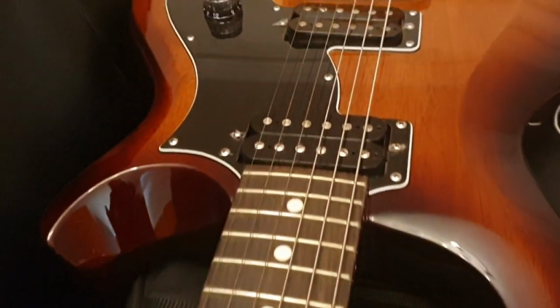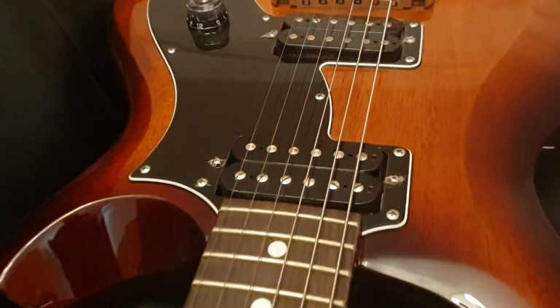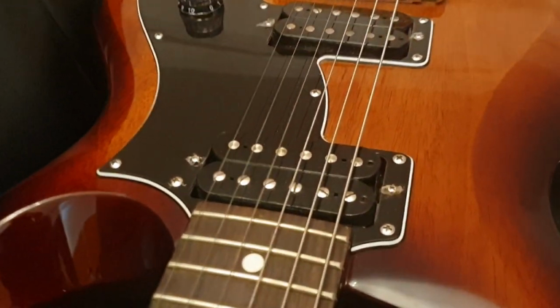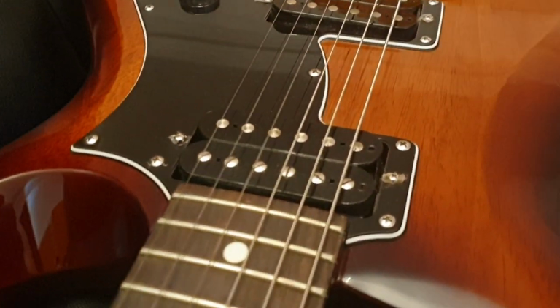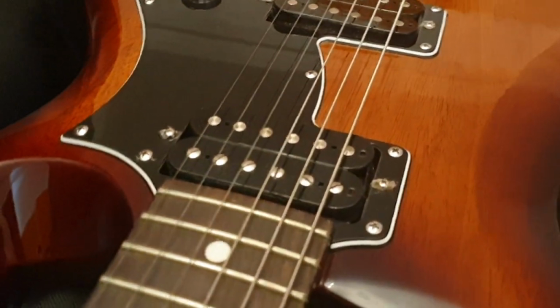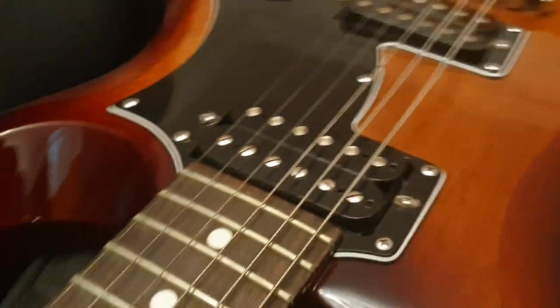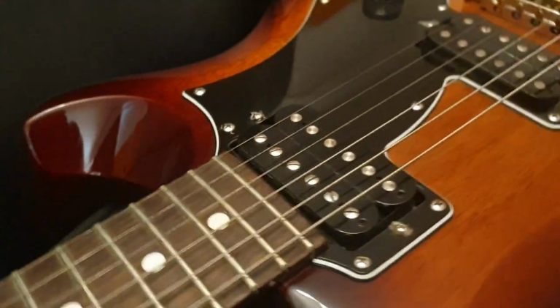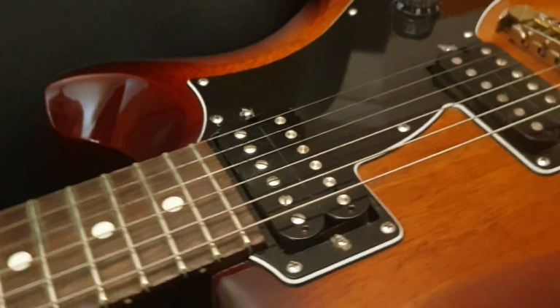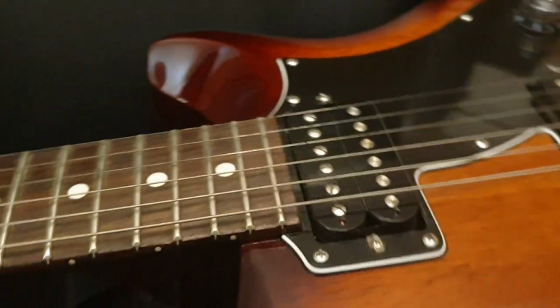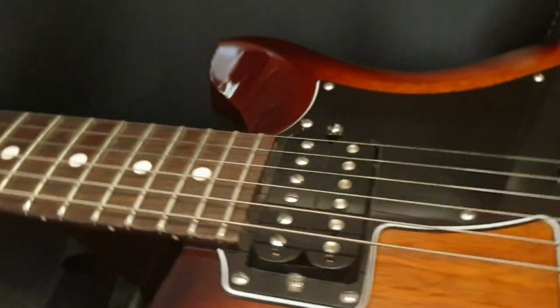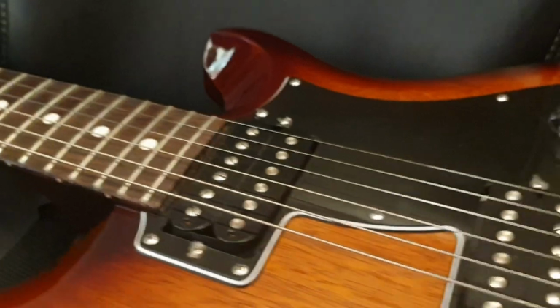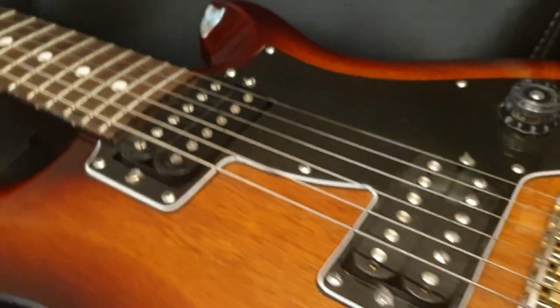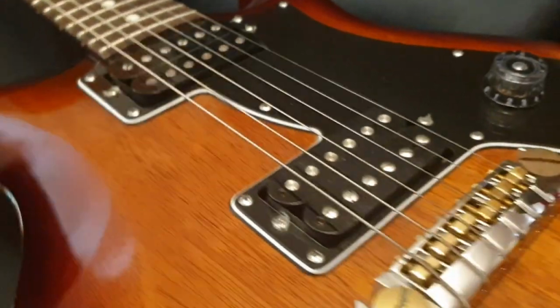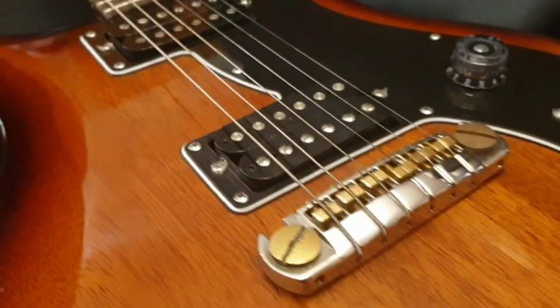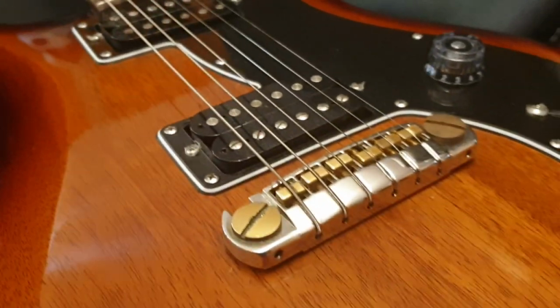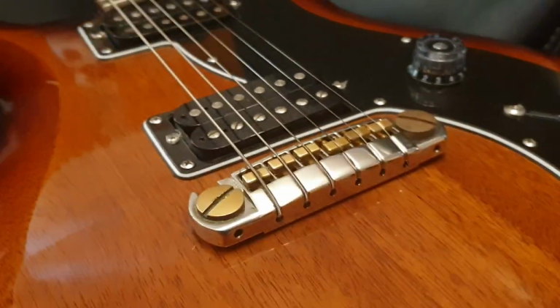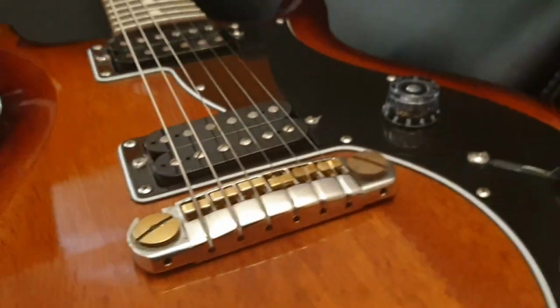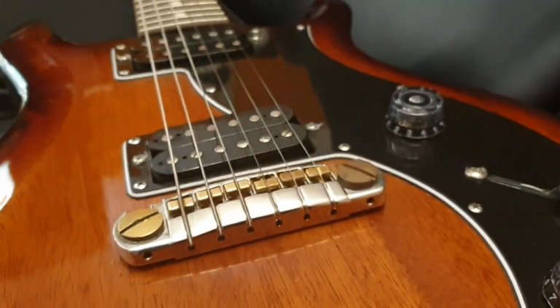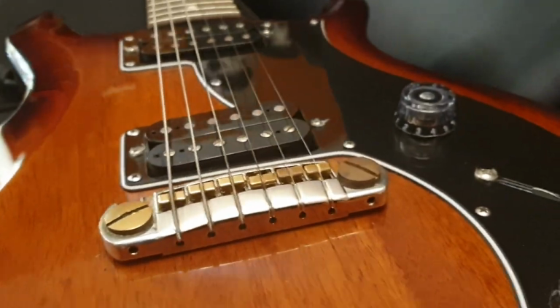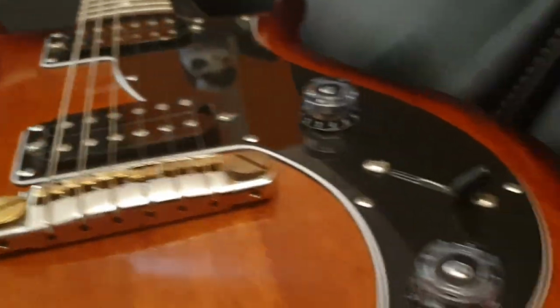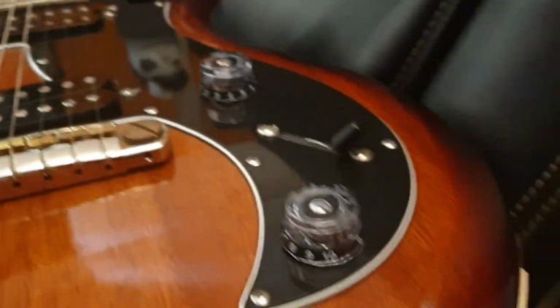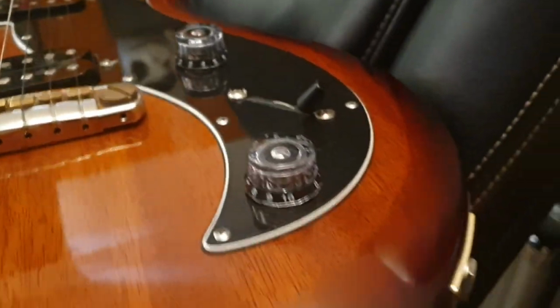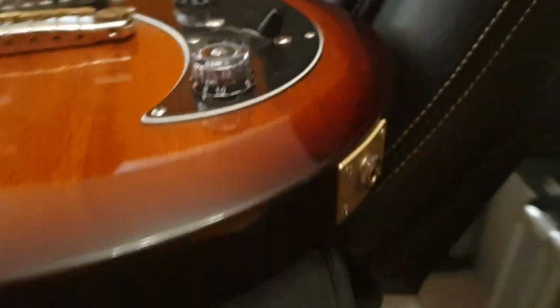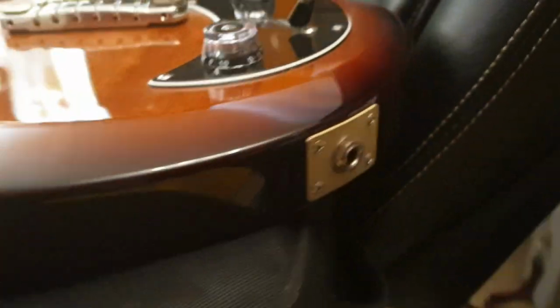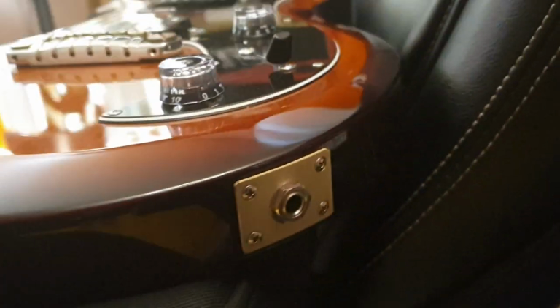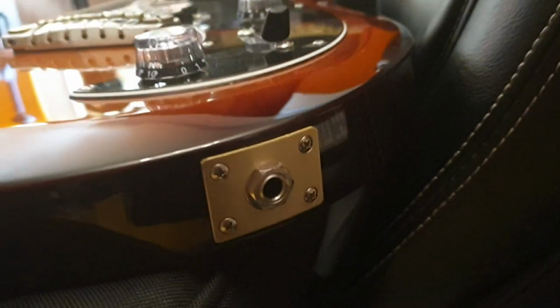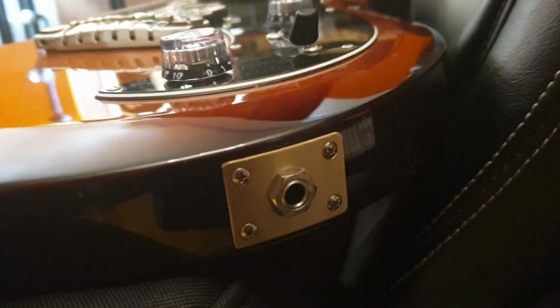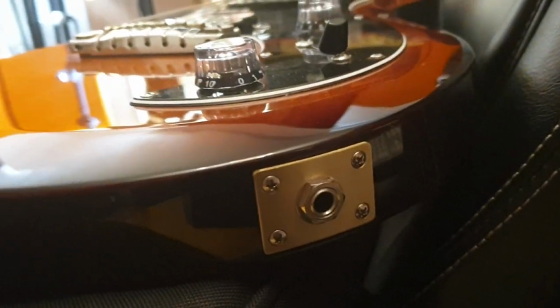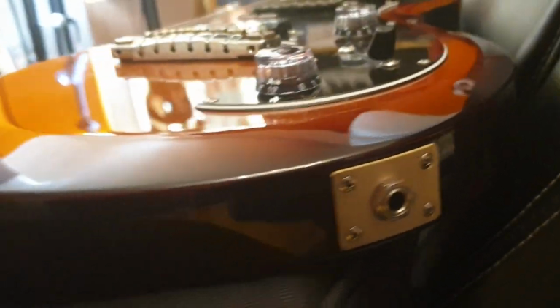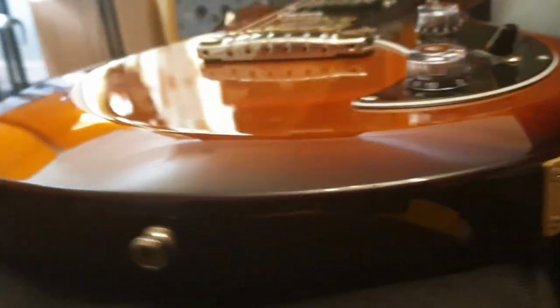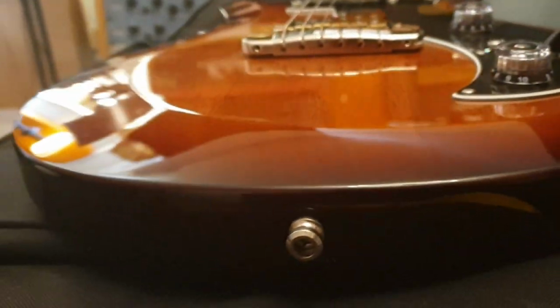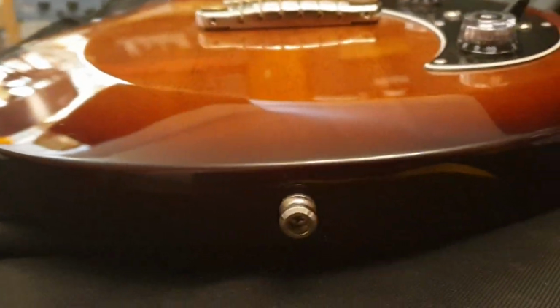So if you wanted to know what the 2017 Mira S2 looked like up close and in person, this video should give you a good idea of what it is.